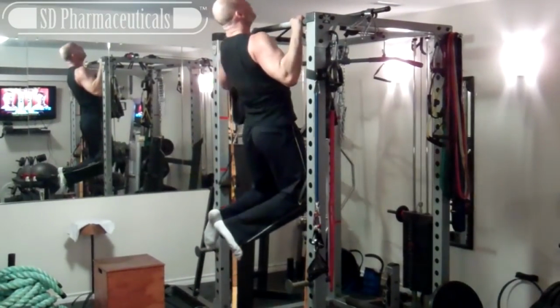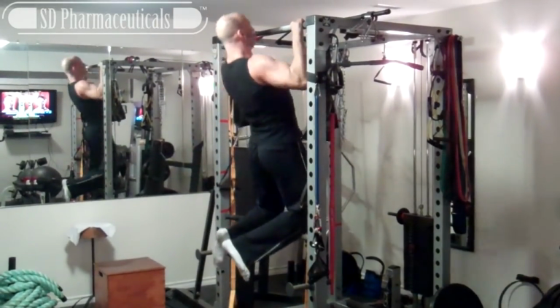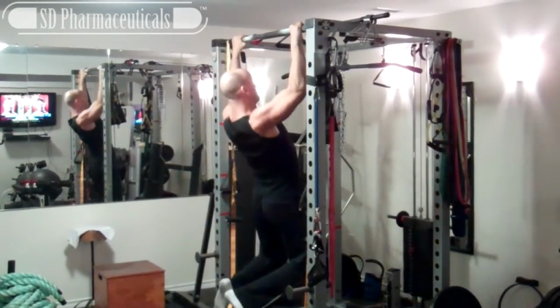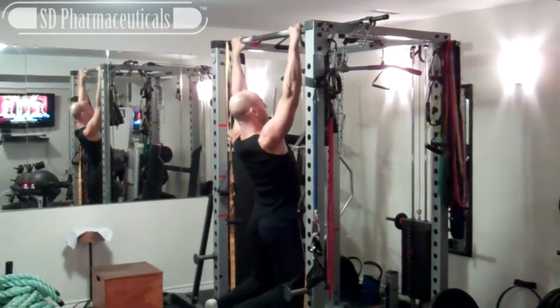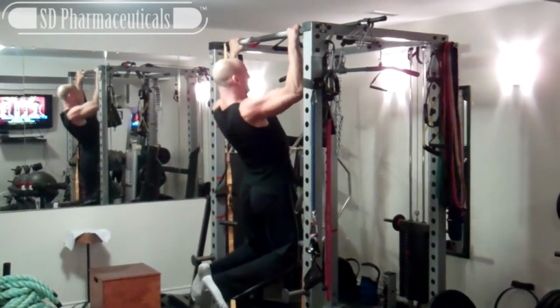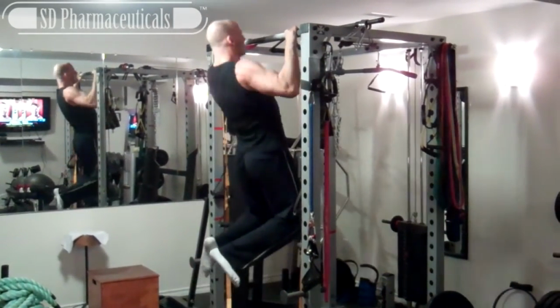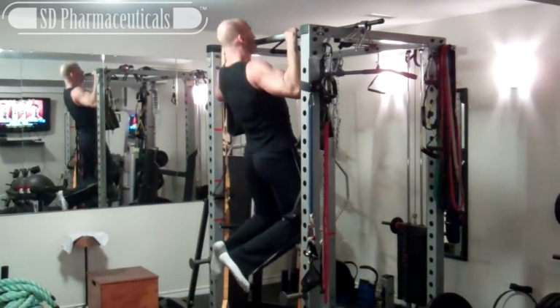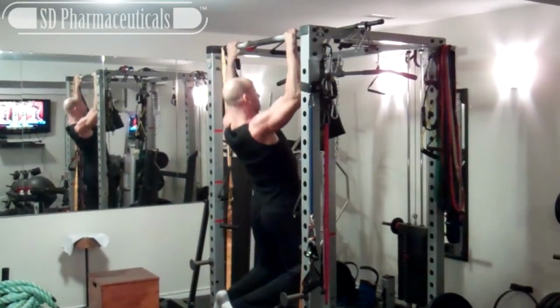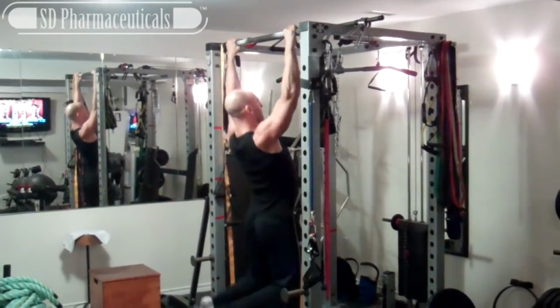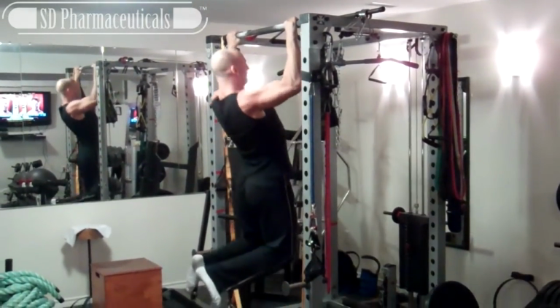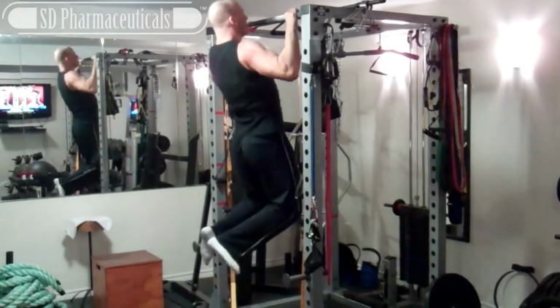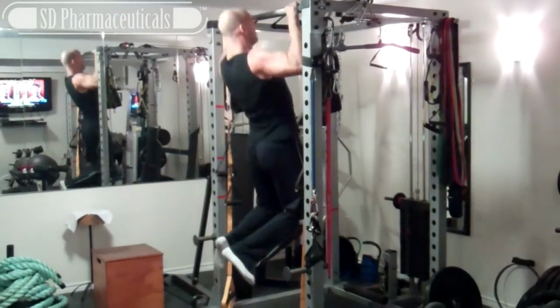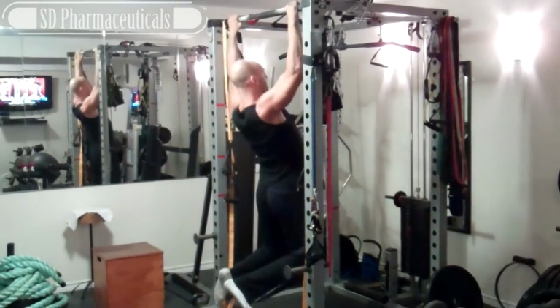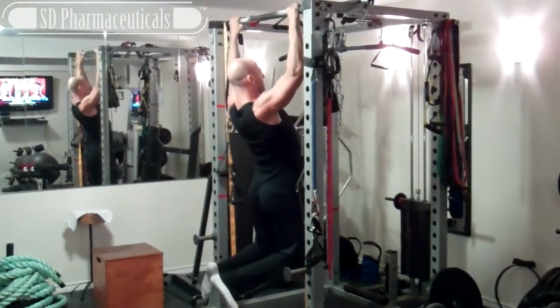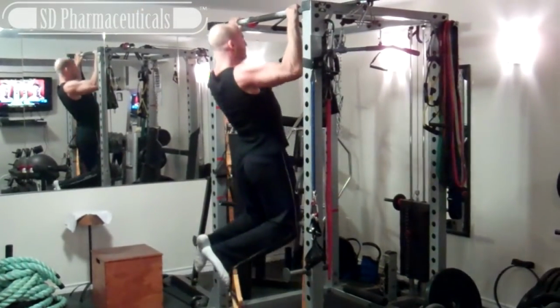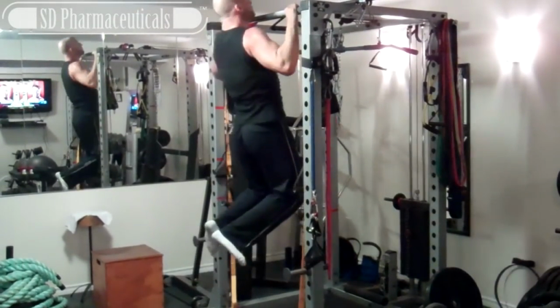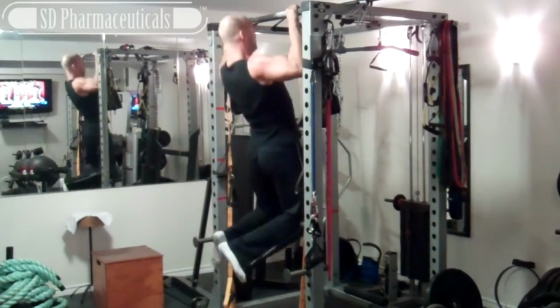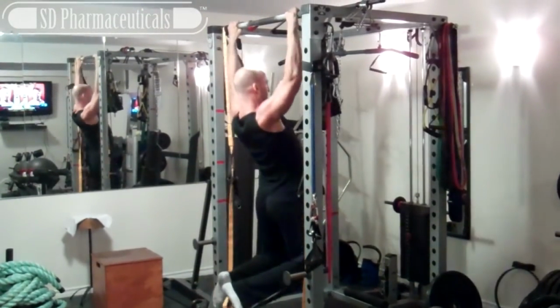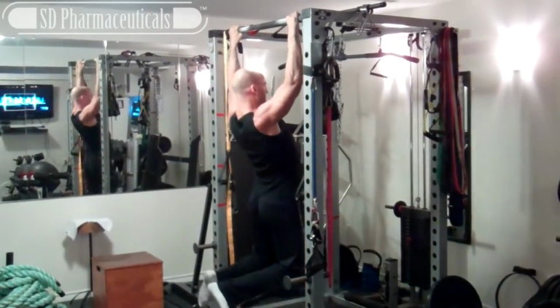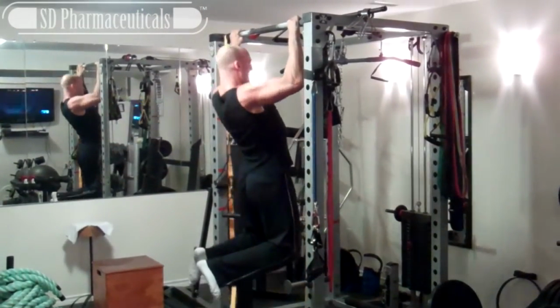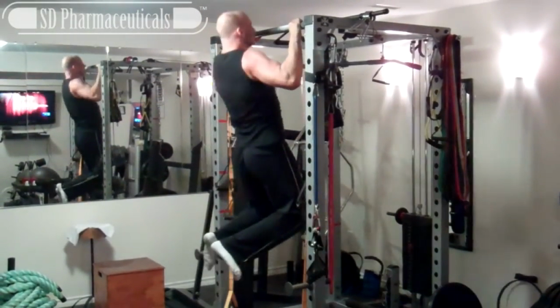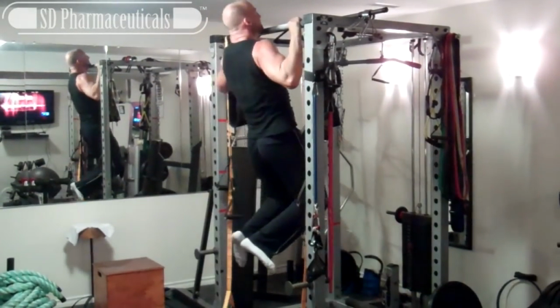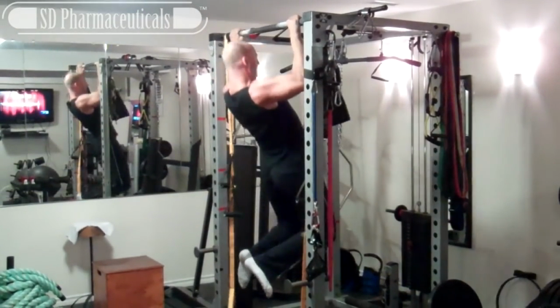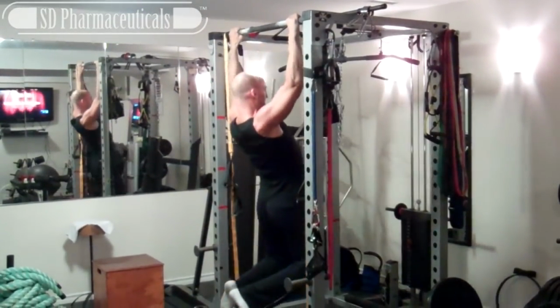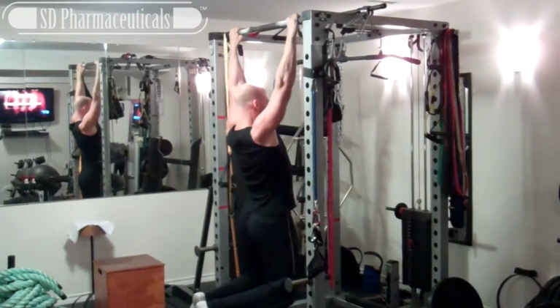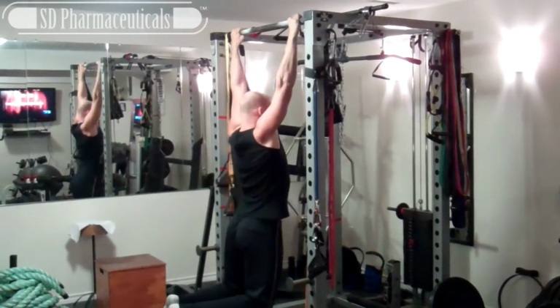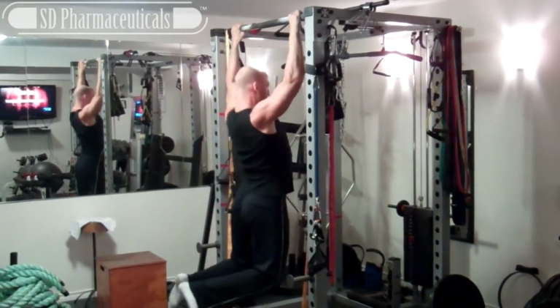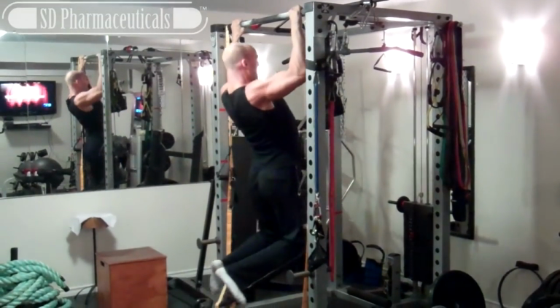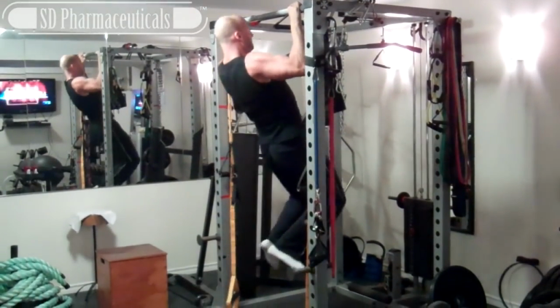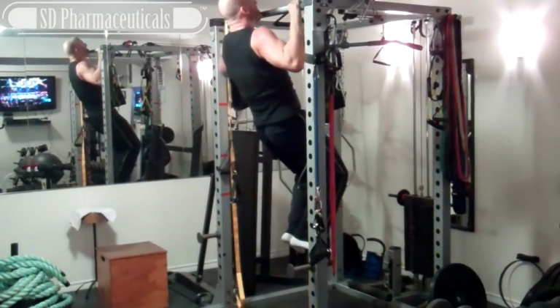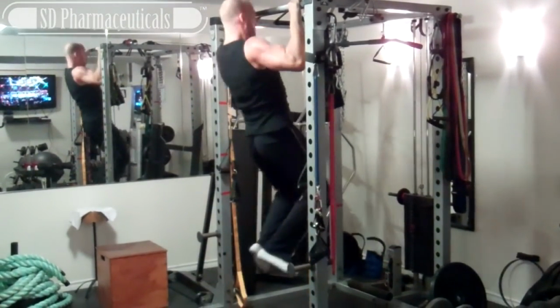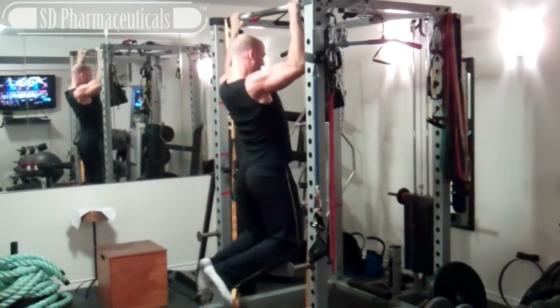What's up? It's Josh Hewitt, Tough Horn Fitness. Once again, it's time to do it with Hewitt, and I'm back with another example of mechanical advantage drop sets. In this video, I'm going to show you how to use MAD drop sets for bodyweight exercises.